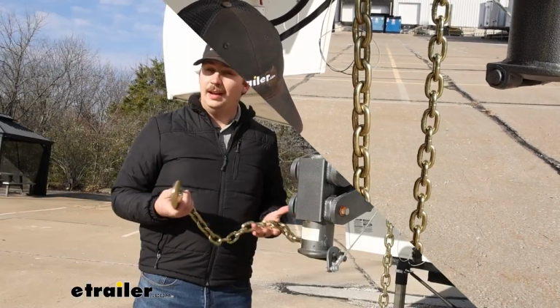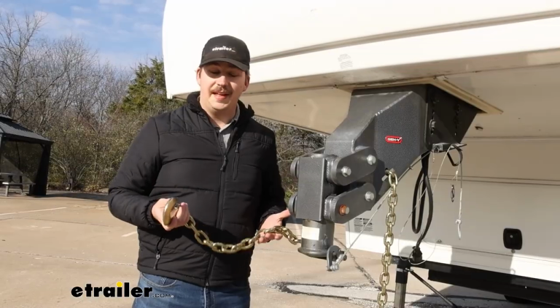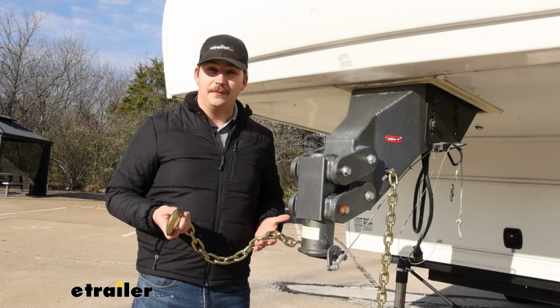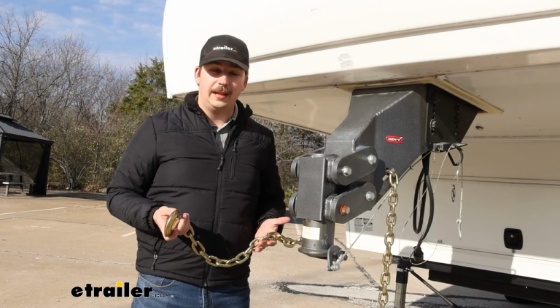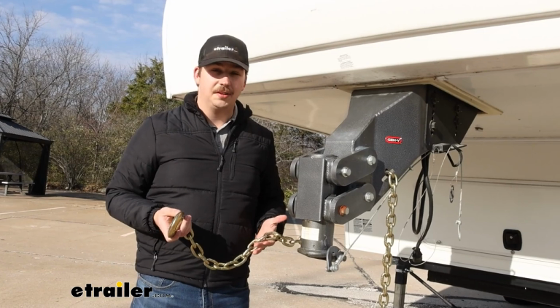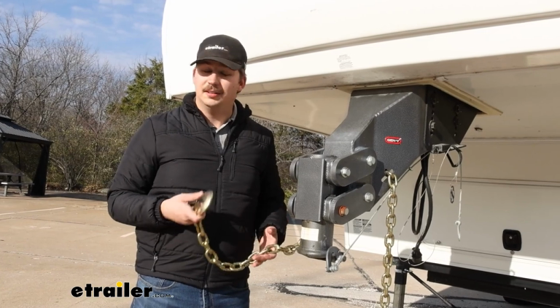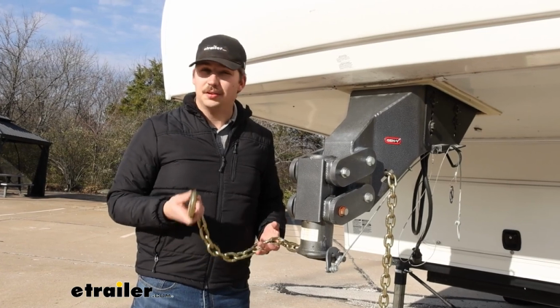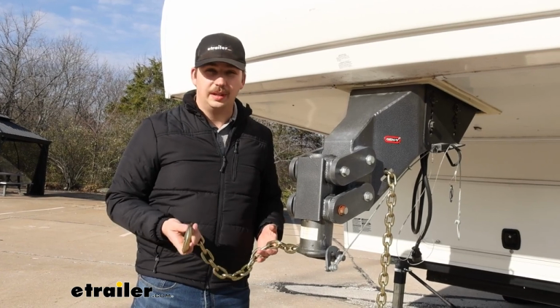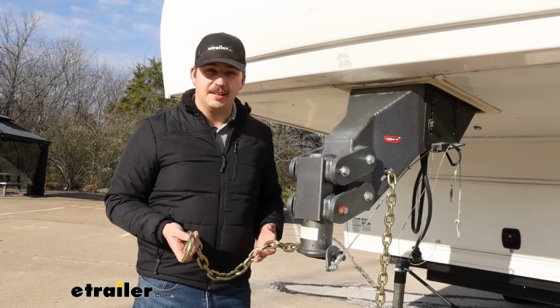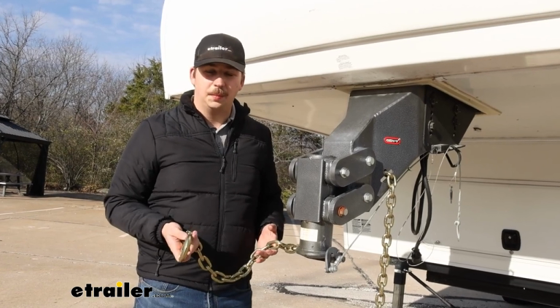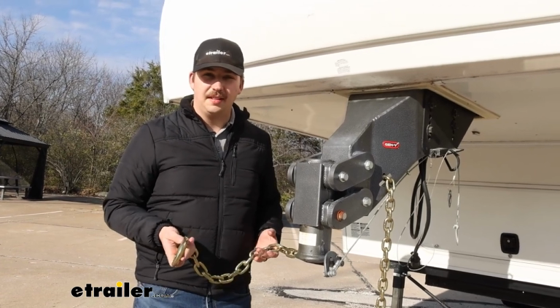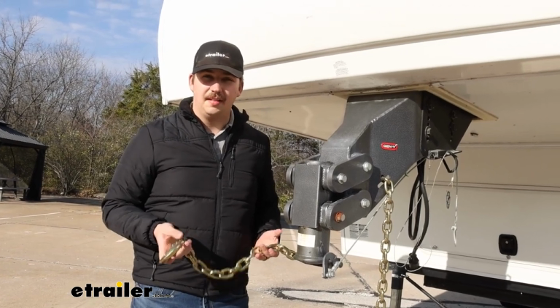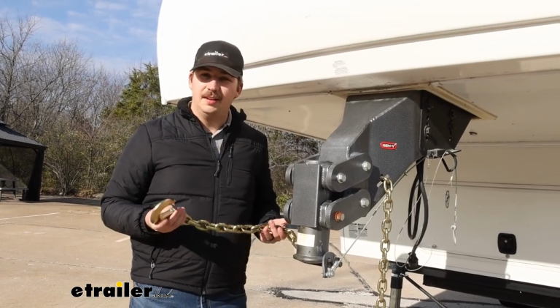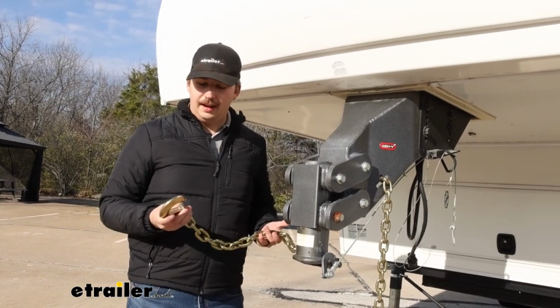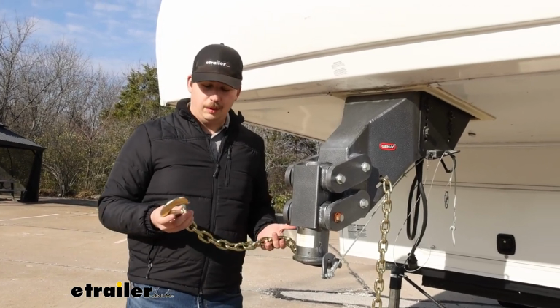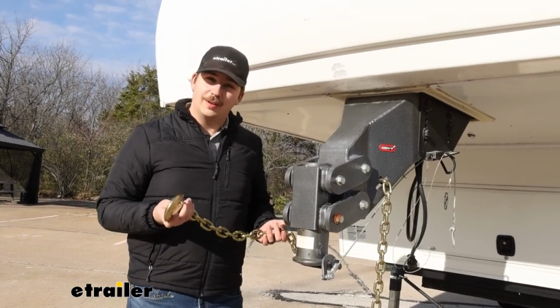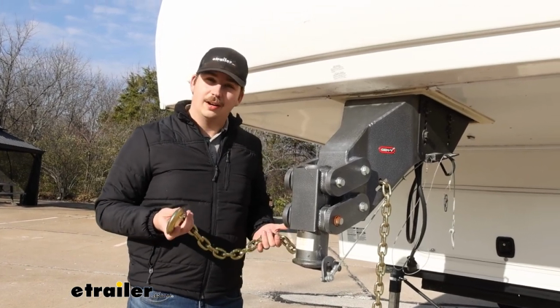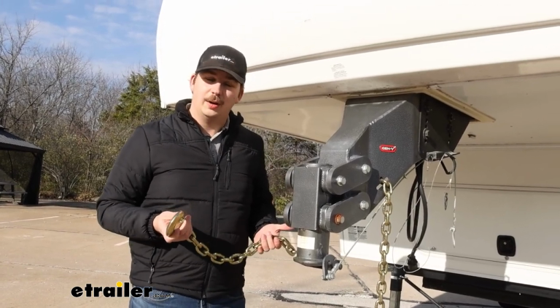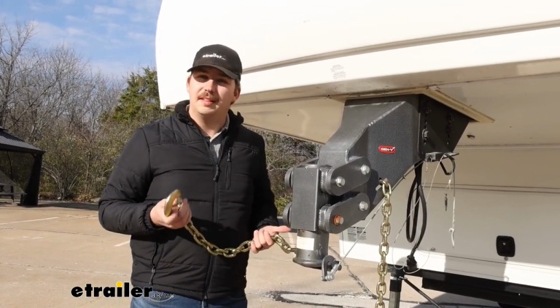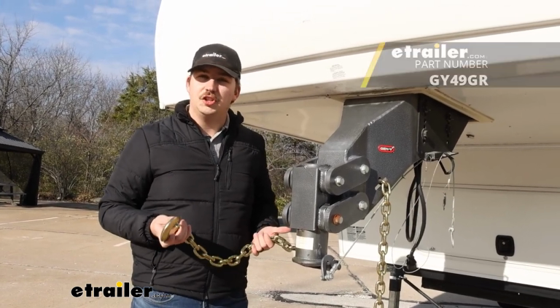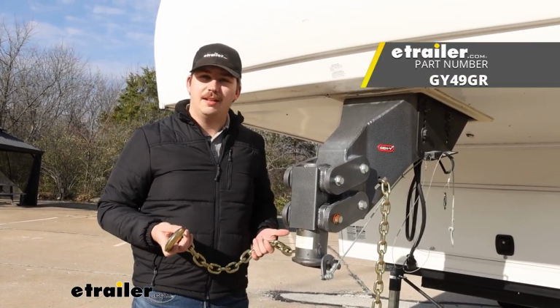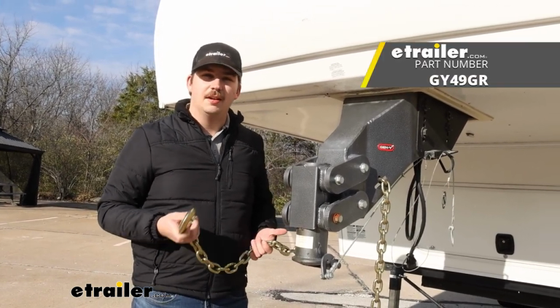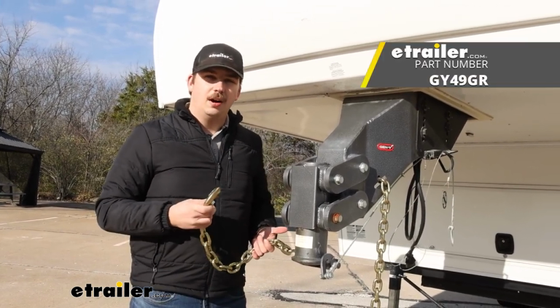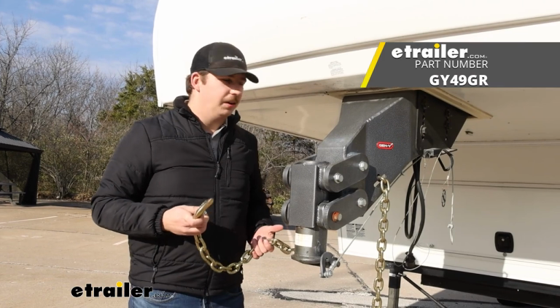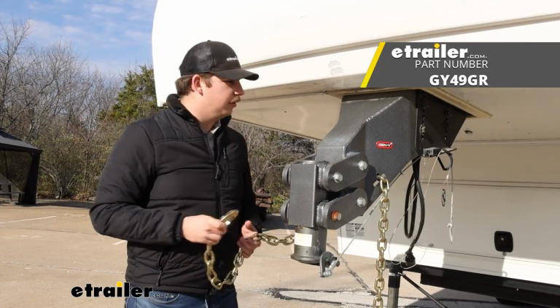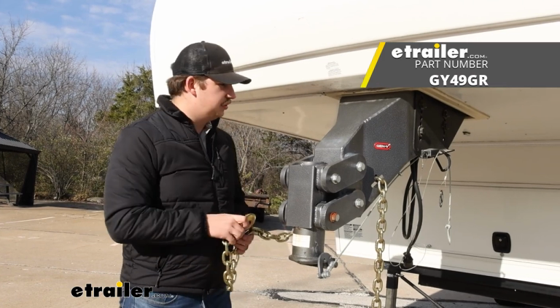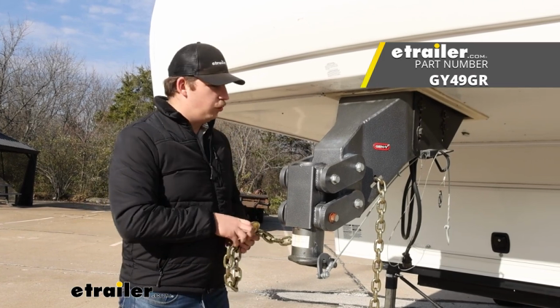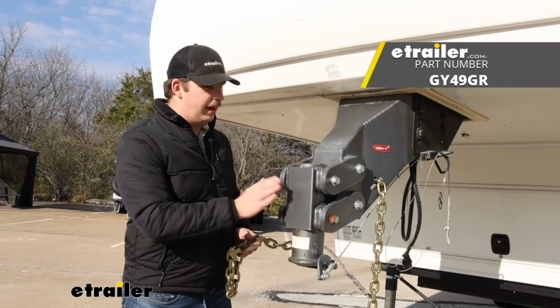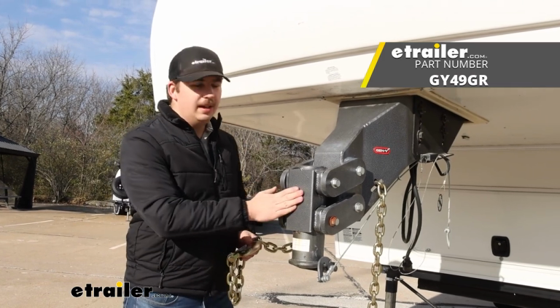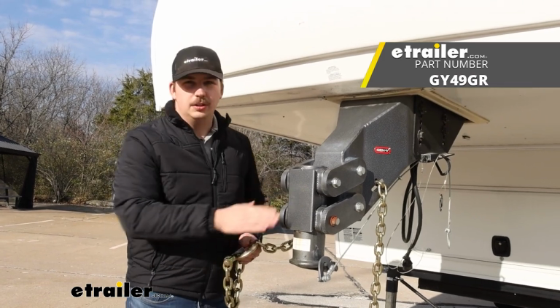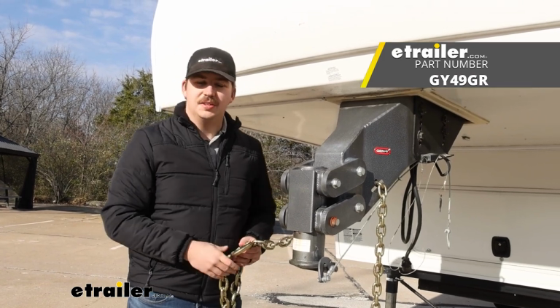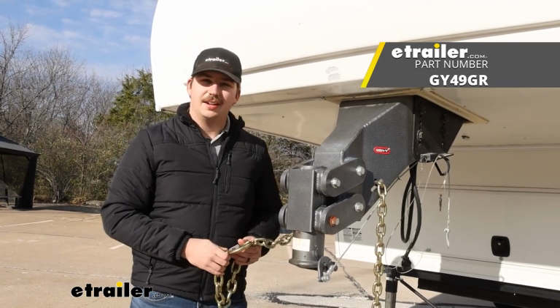And that's it for the install. It's a really simple process and now we've got our upgraded safety chains on our Gen Y gooseneck.